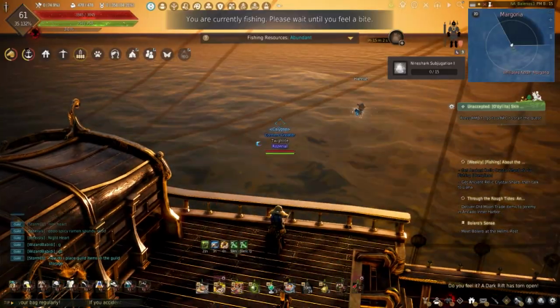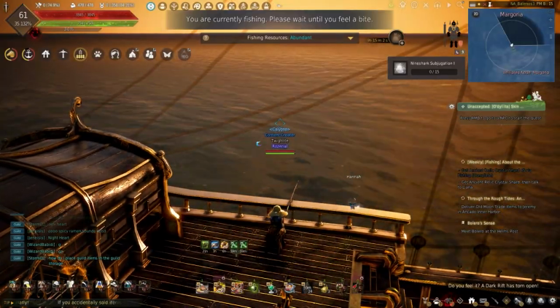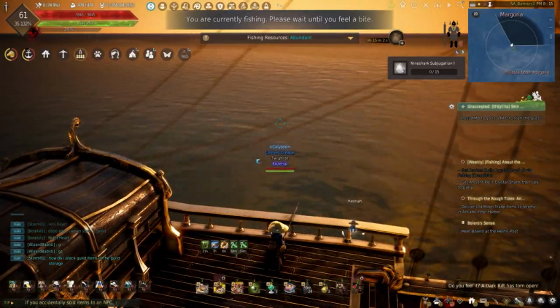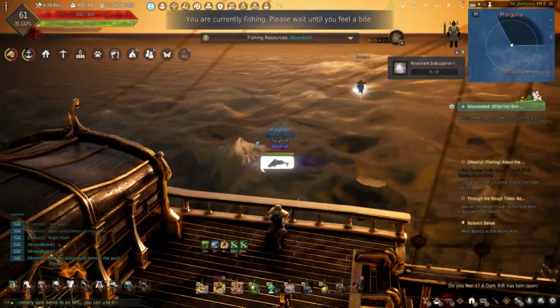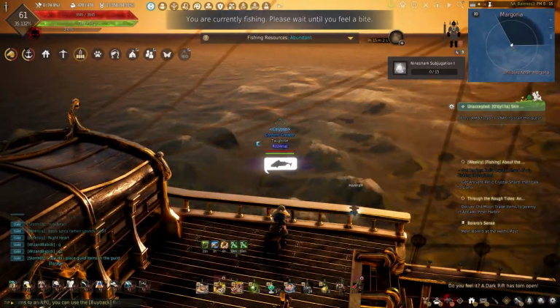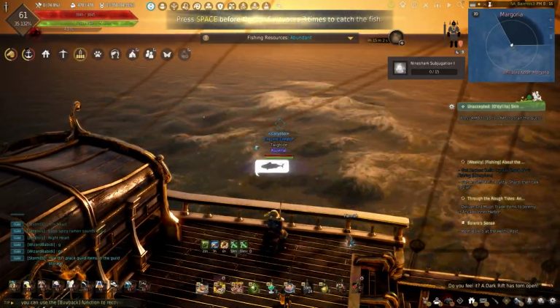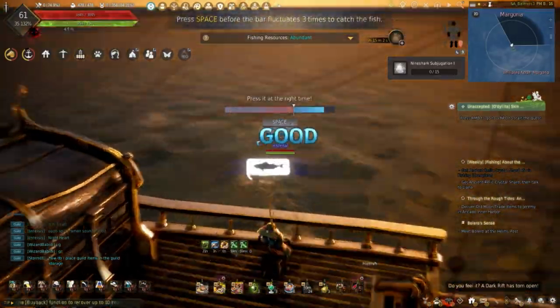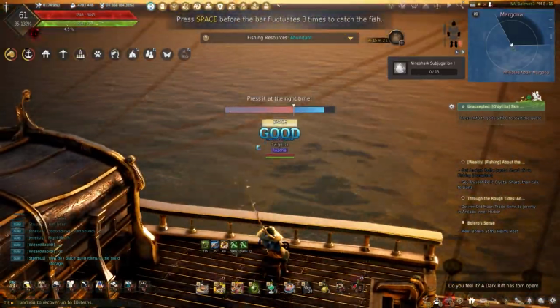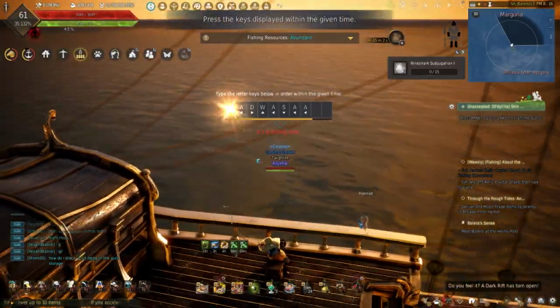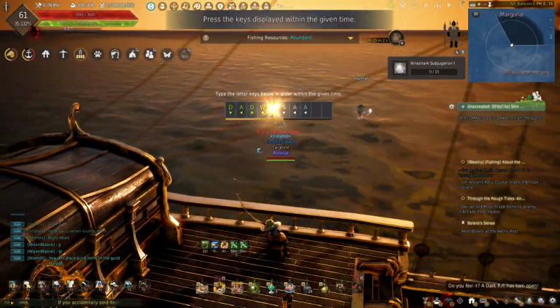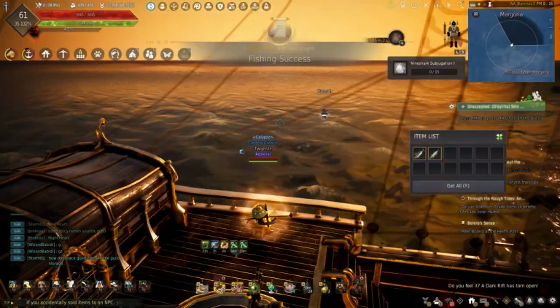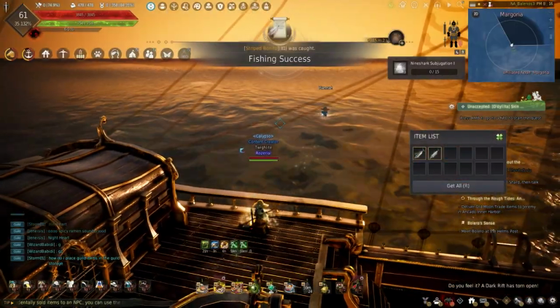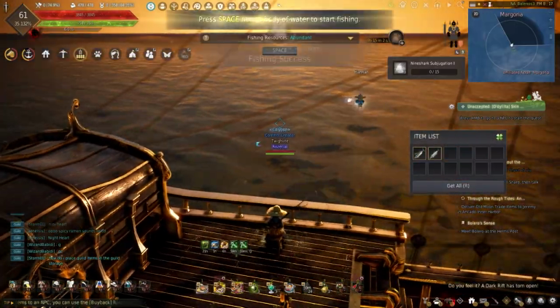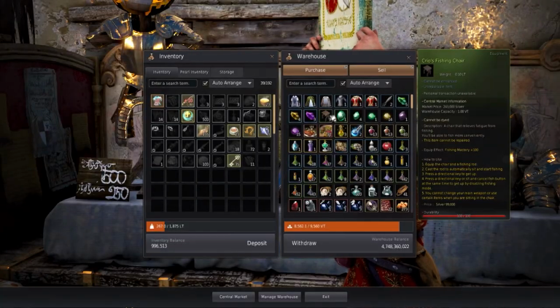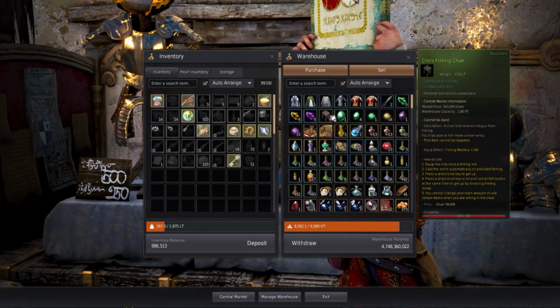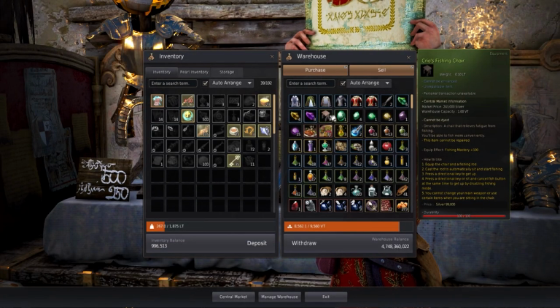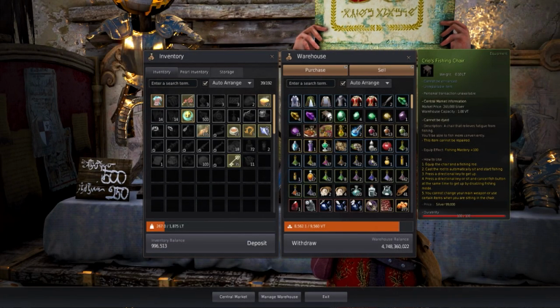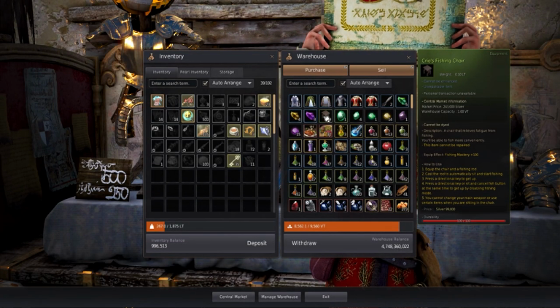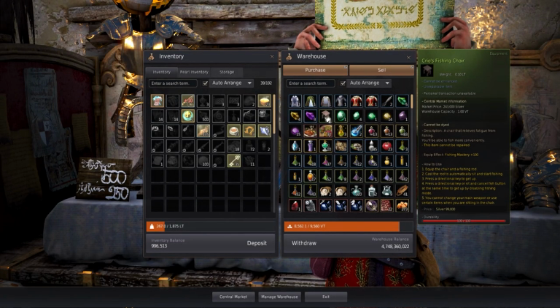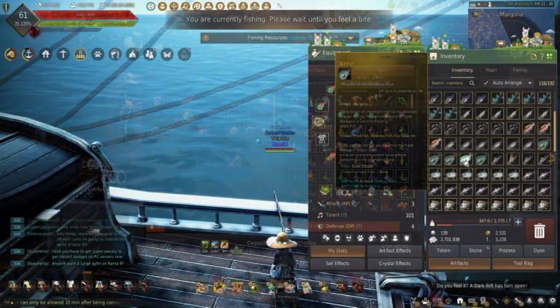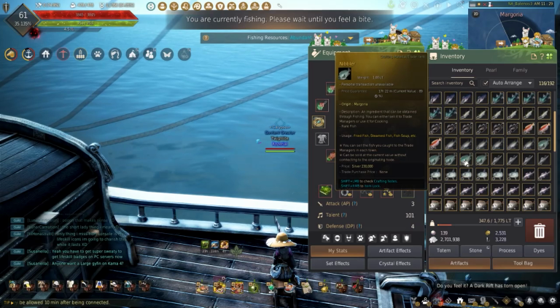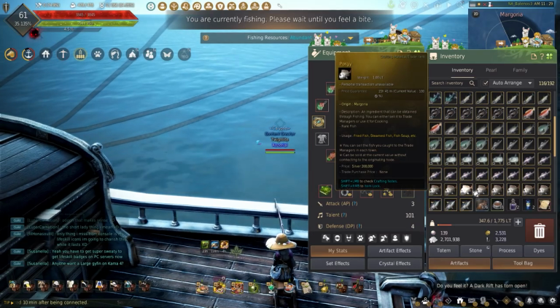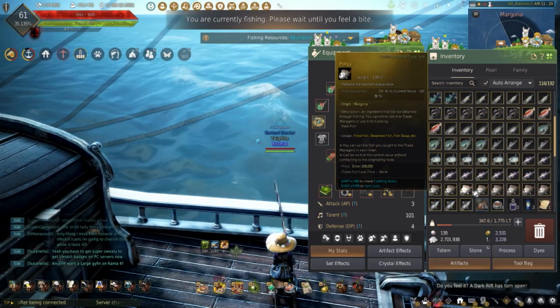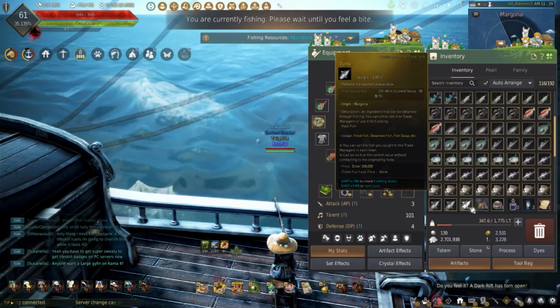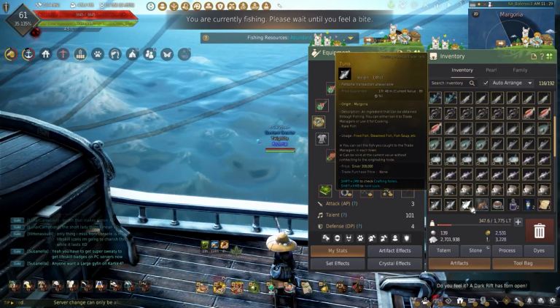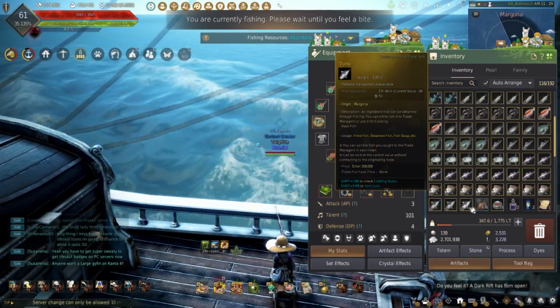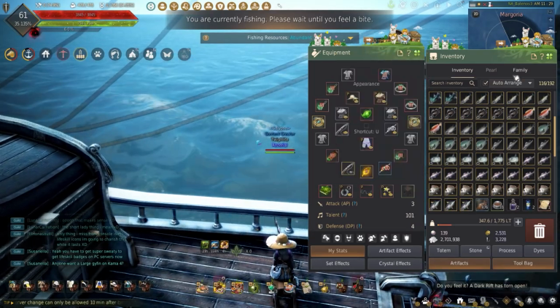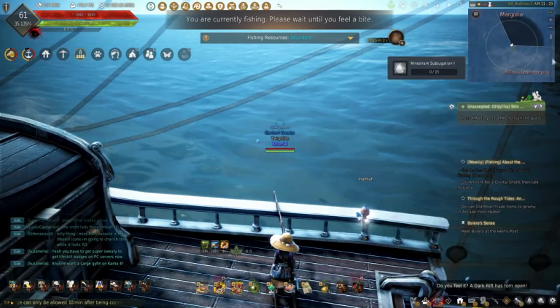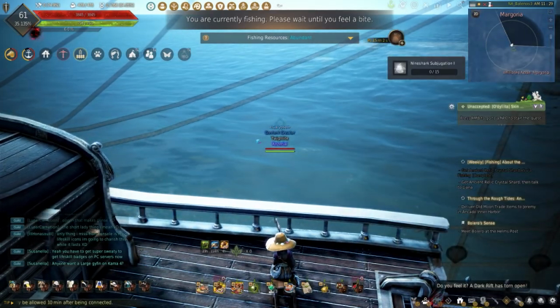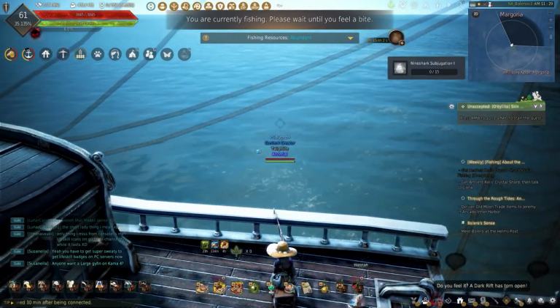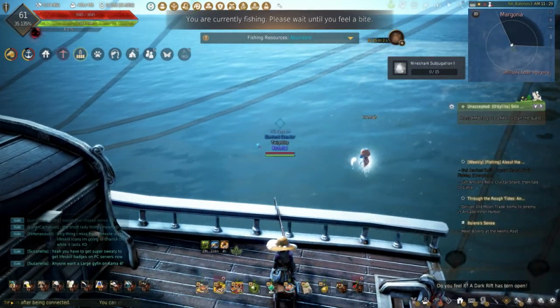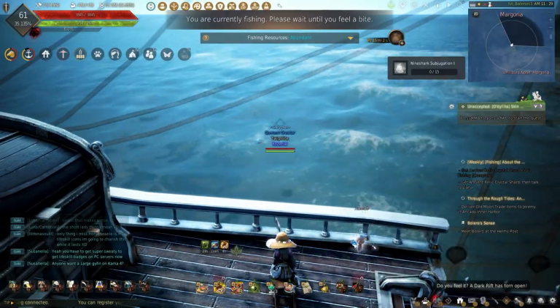When it comes to active fishing, I'm not great at it, so if you see me fail the minigame, it's normal. Because I have extra green Creo chairs that don't have the auto fish time decrease, they're perfect for using without wasting the blue grade — I only want to use those when I'm AFK fishing.